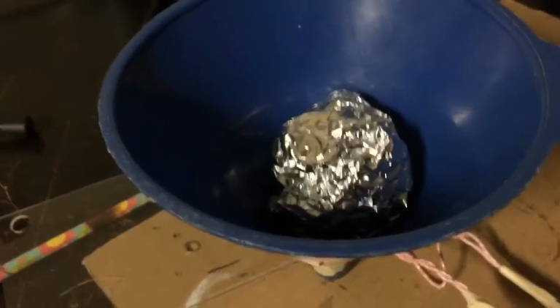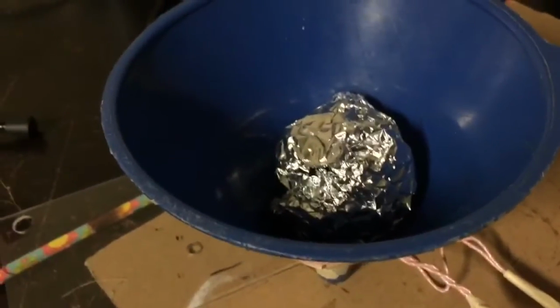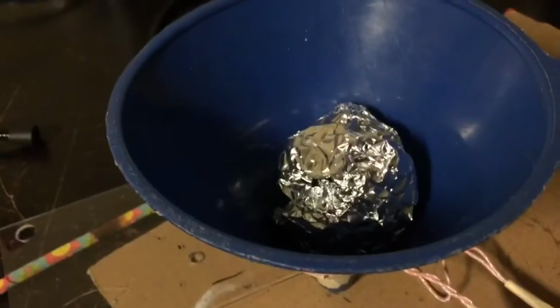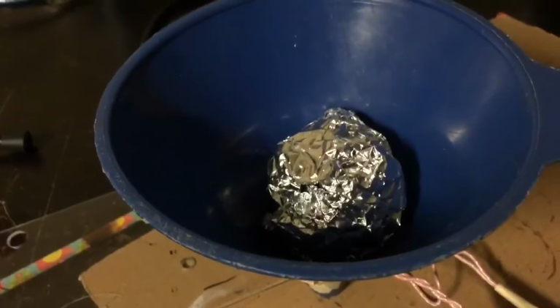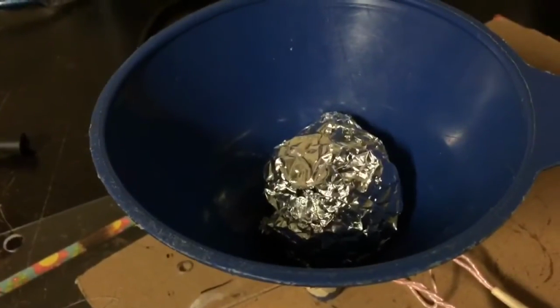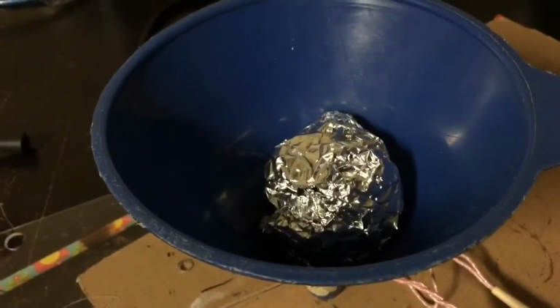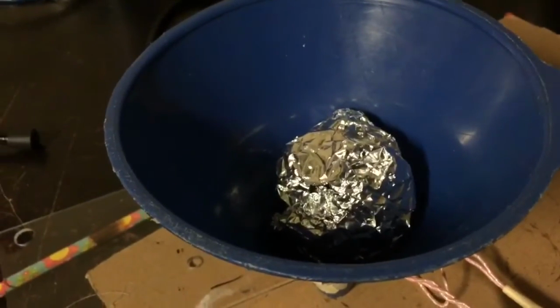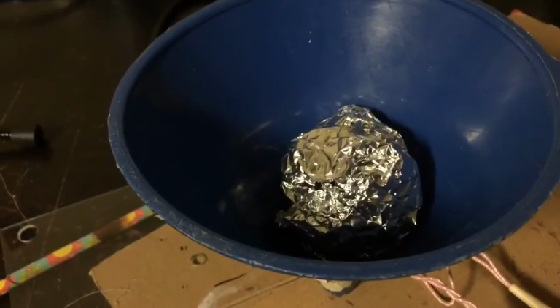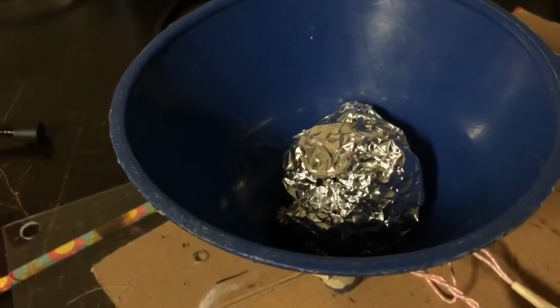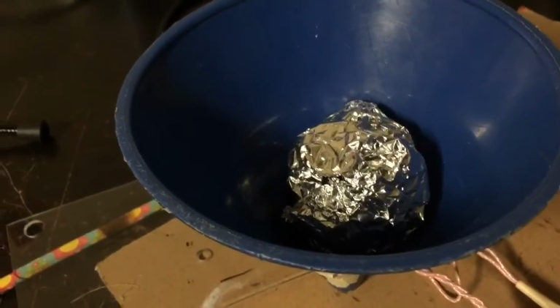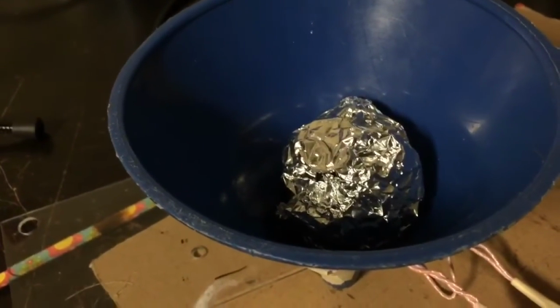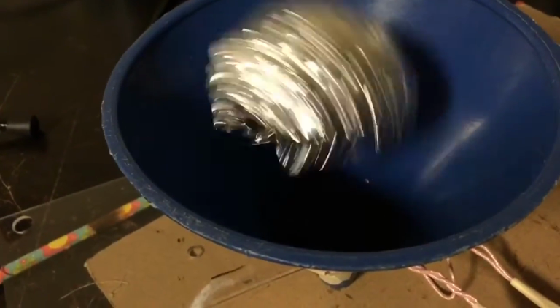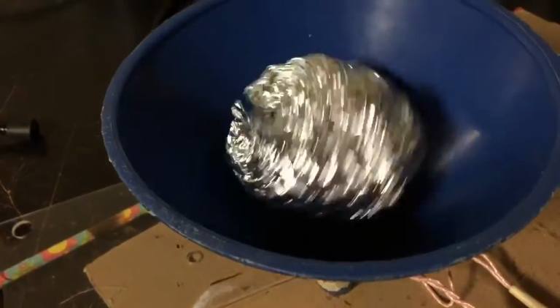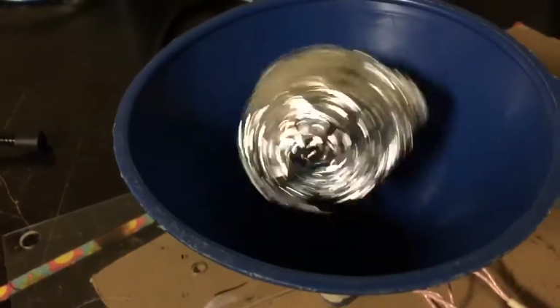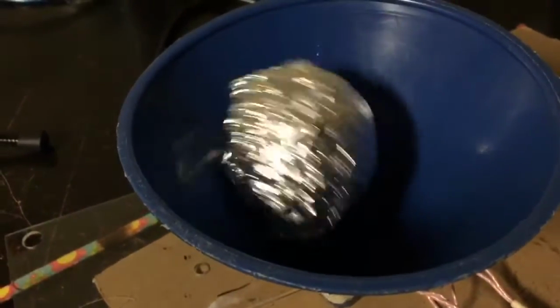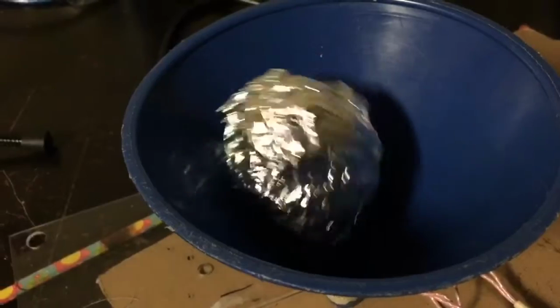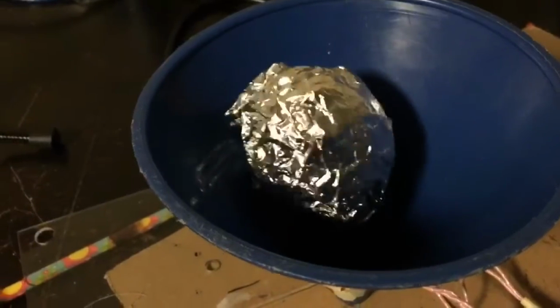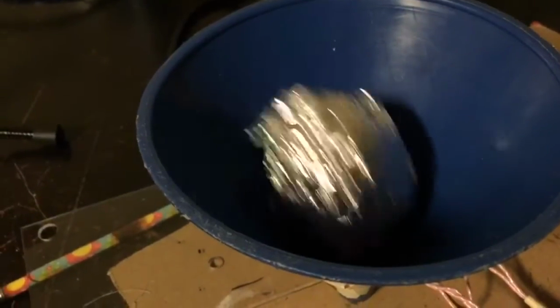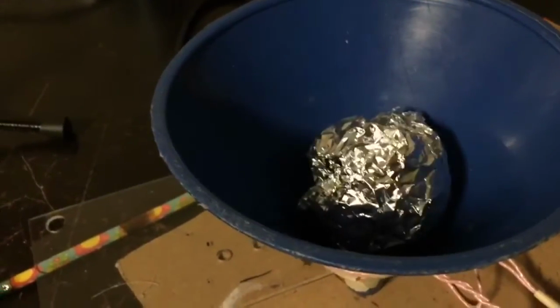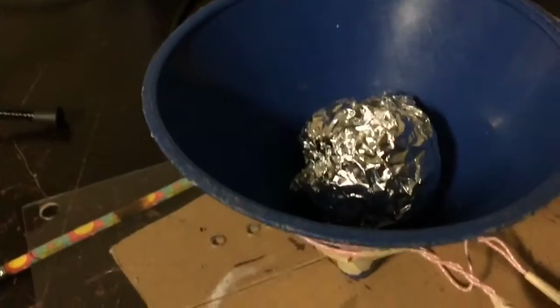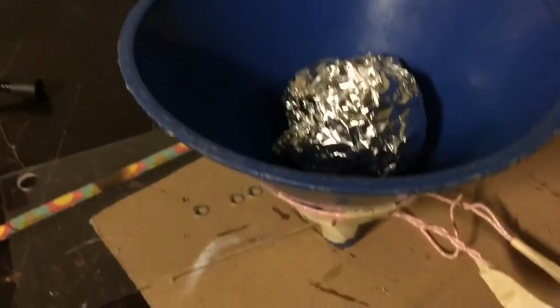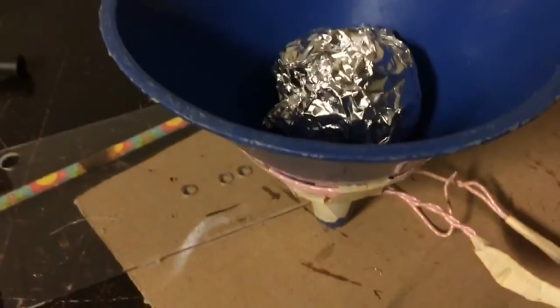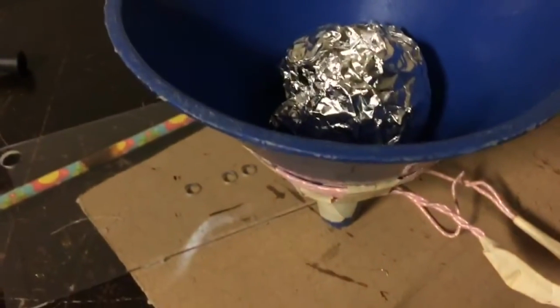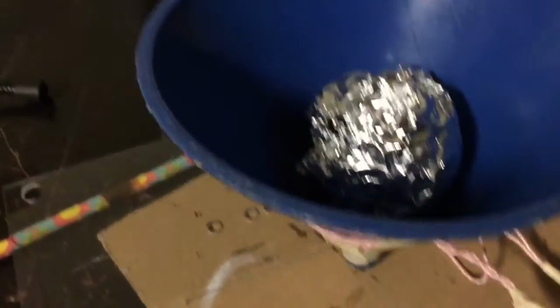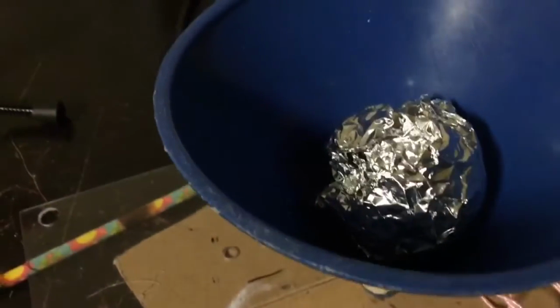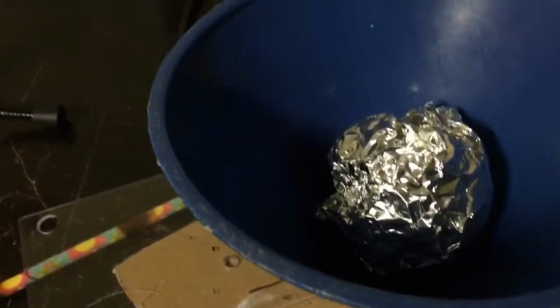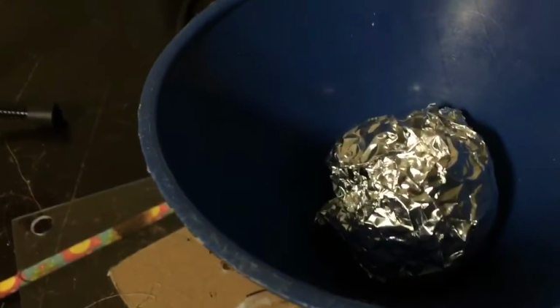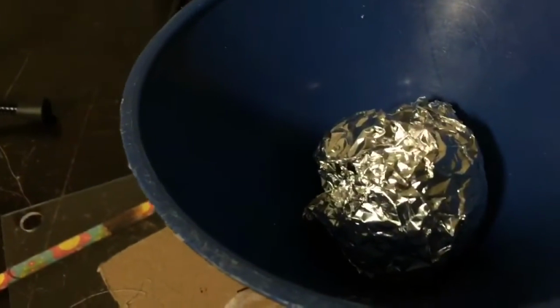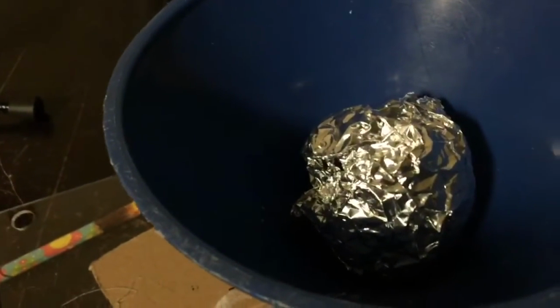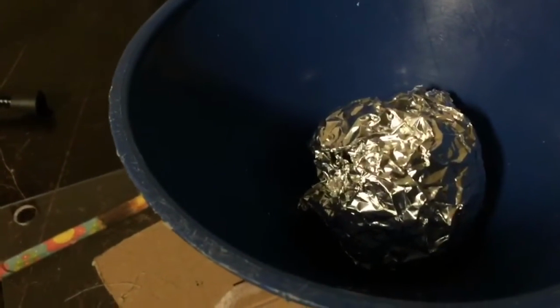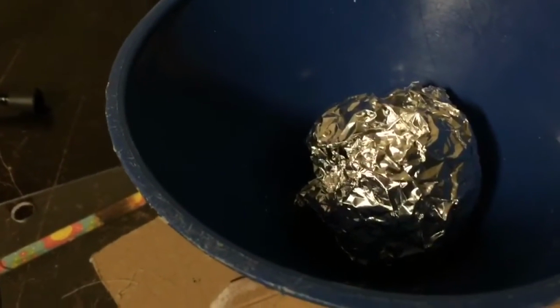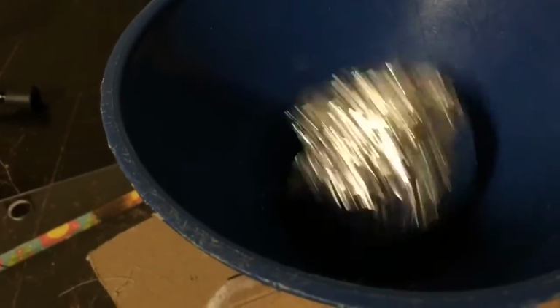Okay, here's a test at 30 volts. Close. It gets pretty hard so I can't do it for too long.